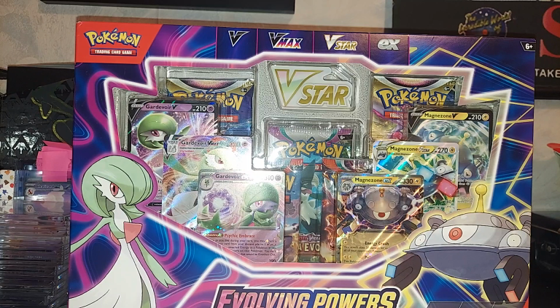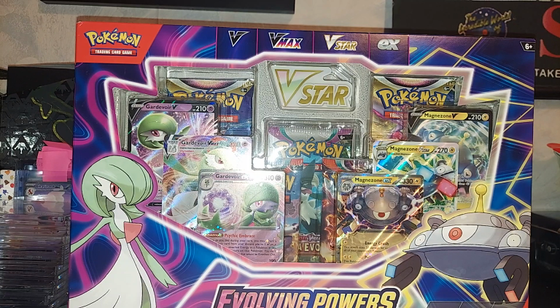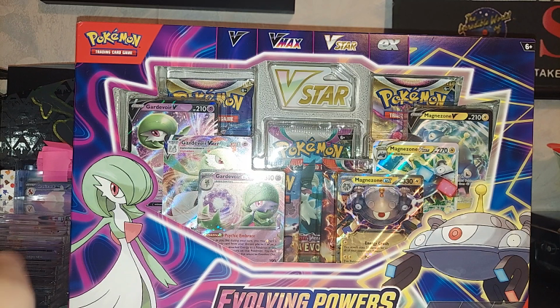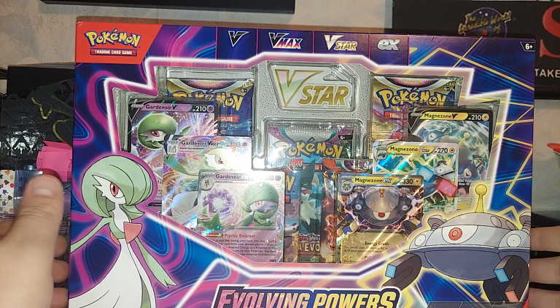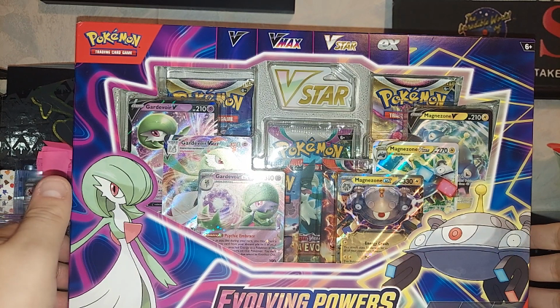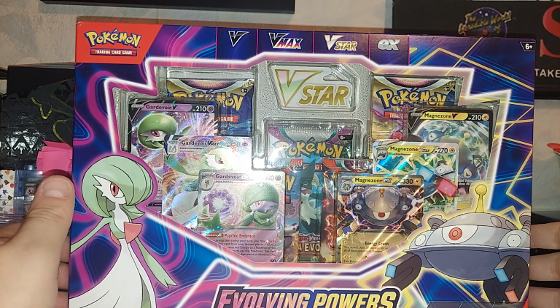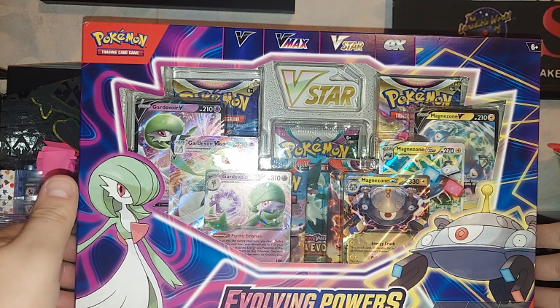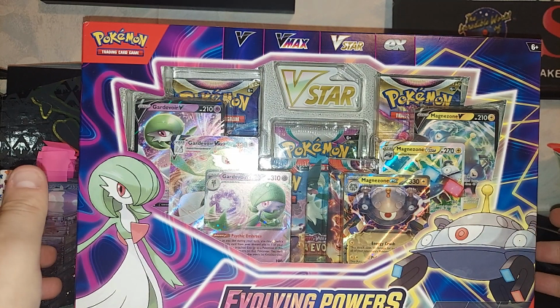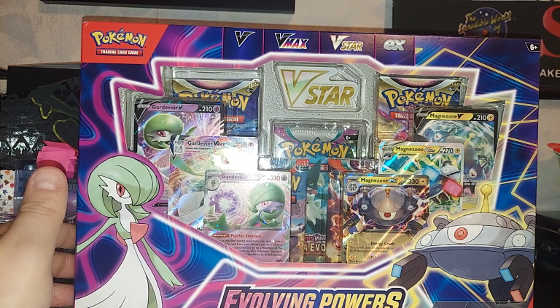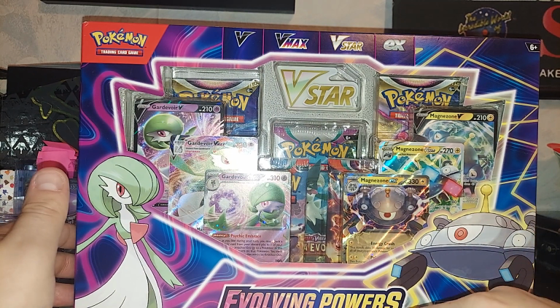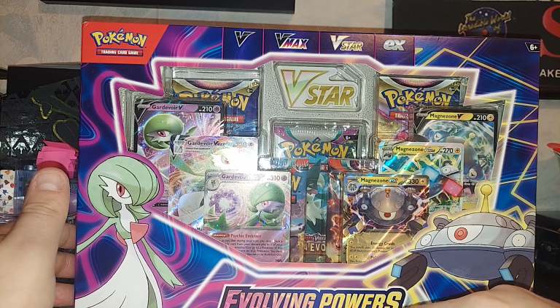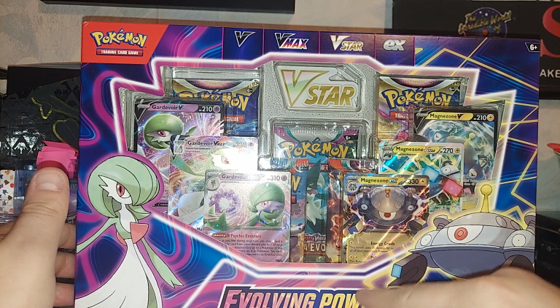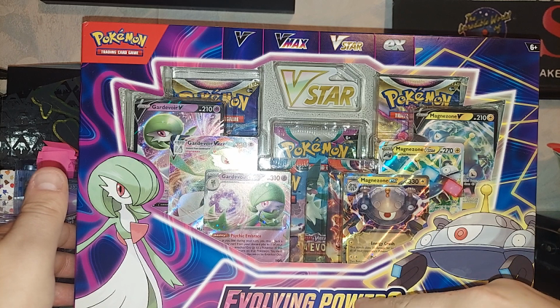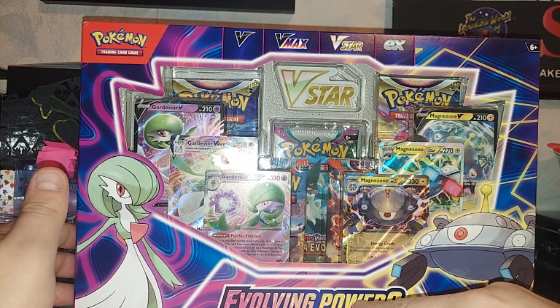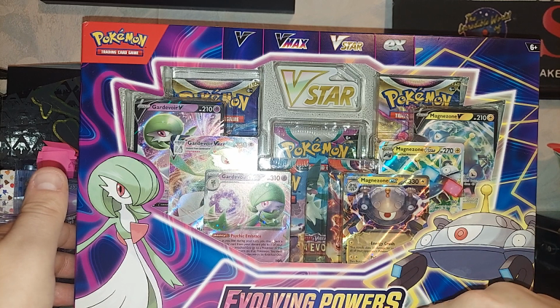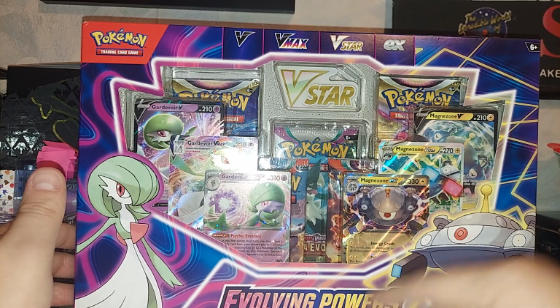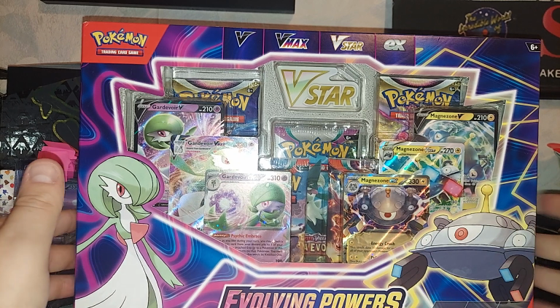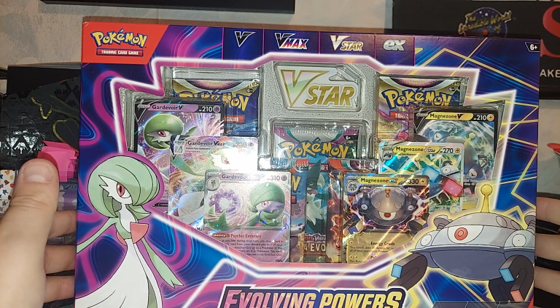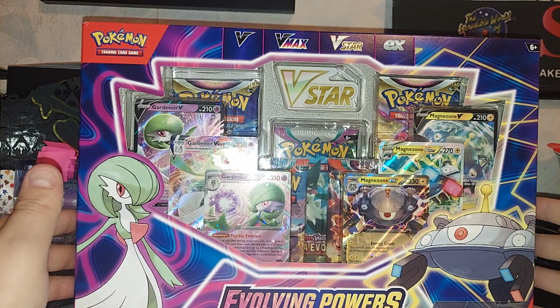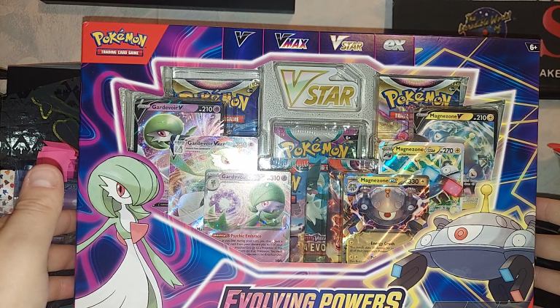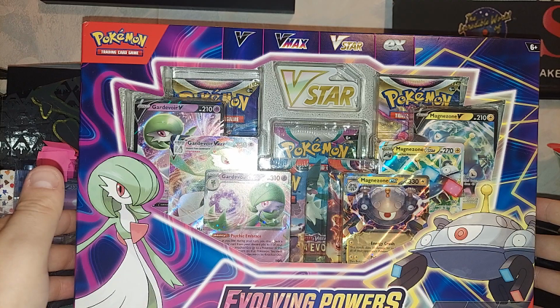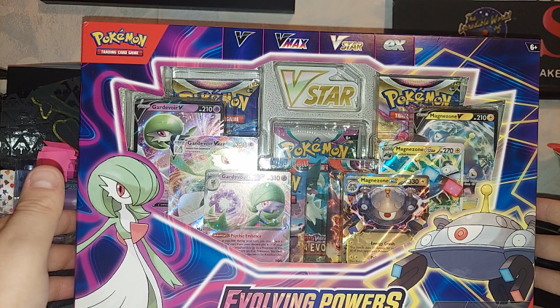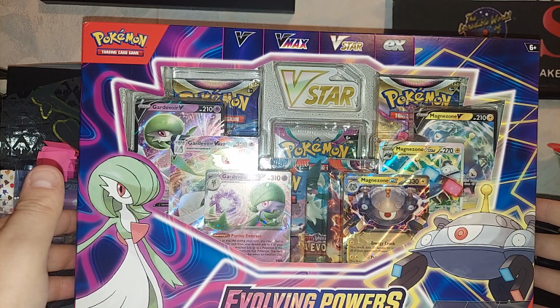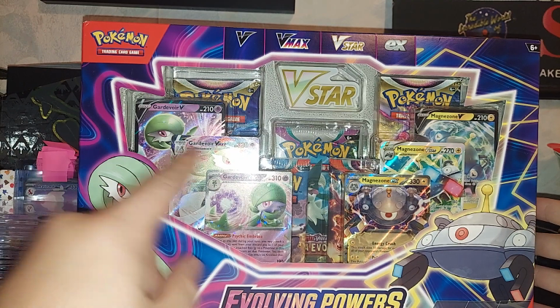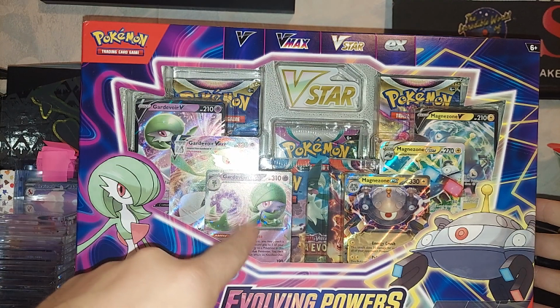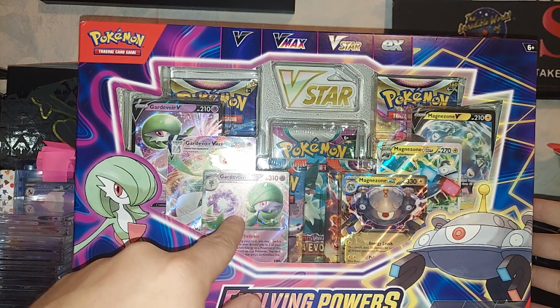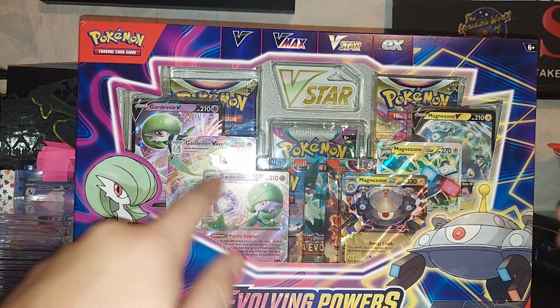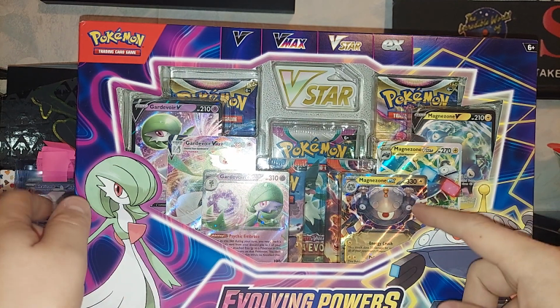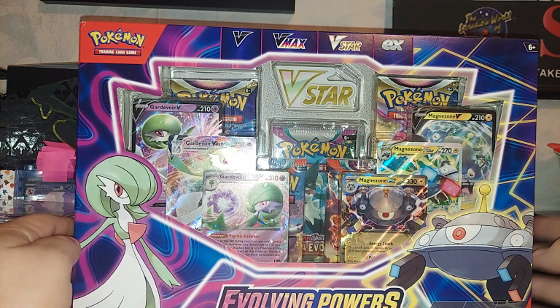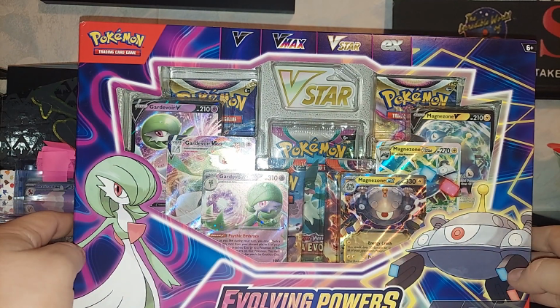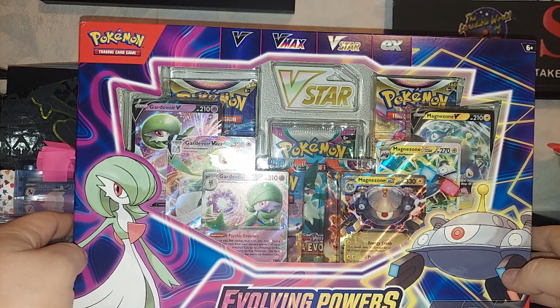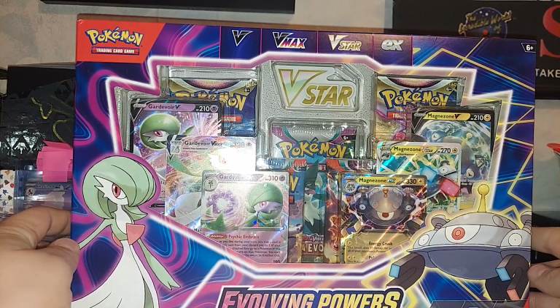Hello again everybody, welcome back to another episode of Journey to 13. Today we have the Evolving Powers Premium Collection Box. I see some Gardevoir and Magnezone promo cards.